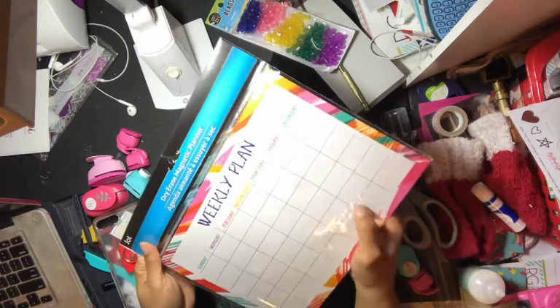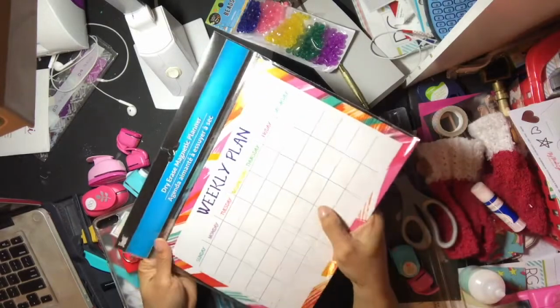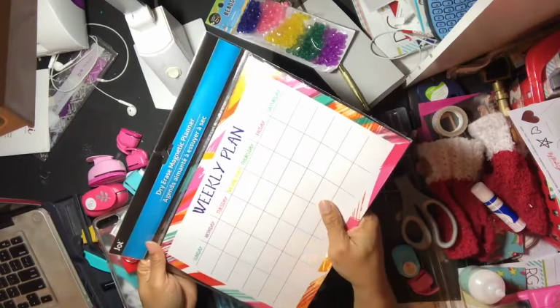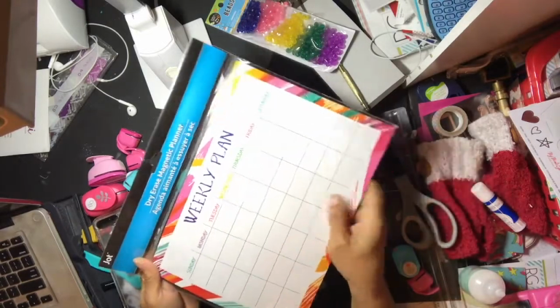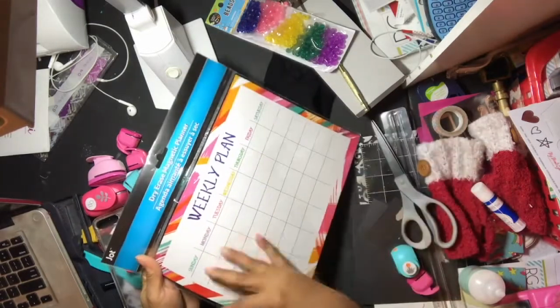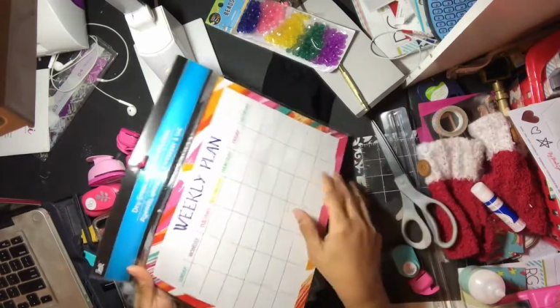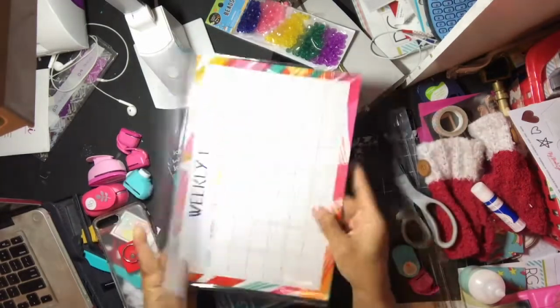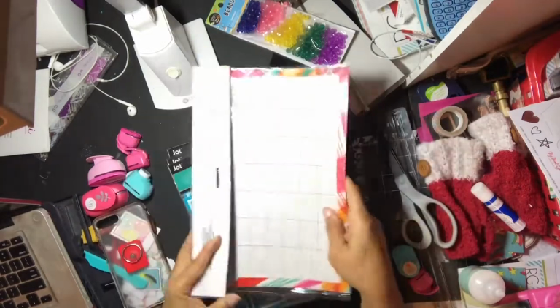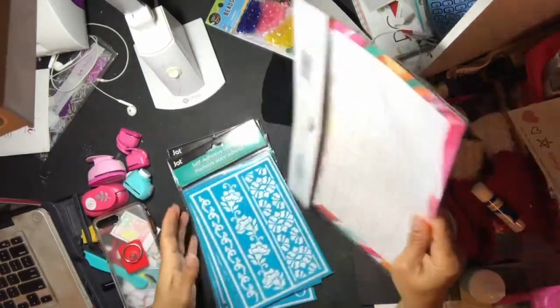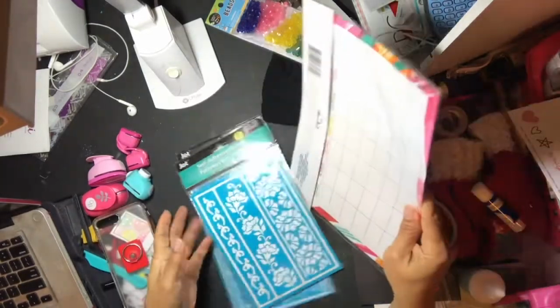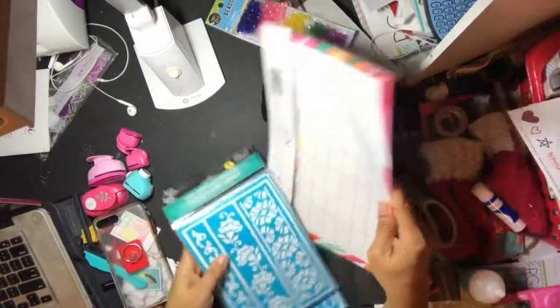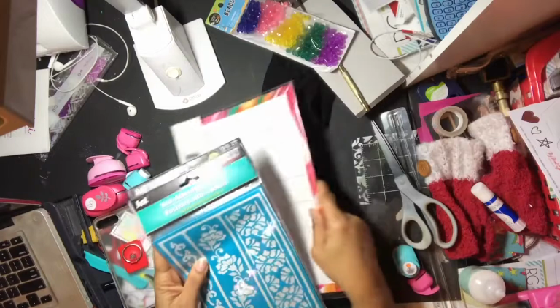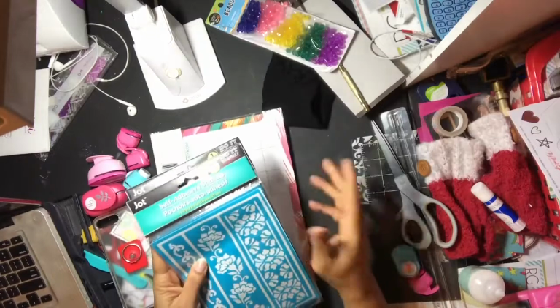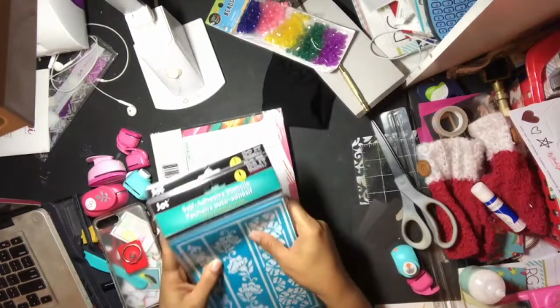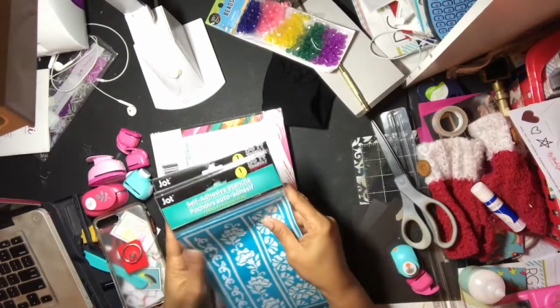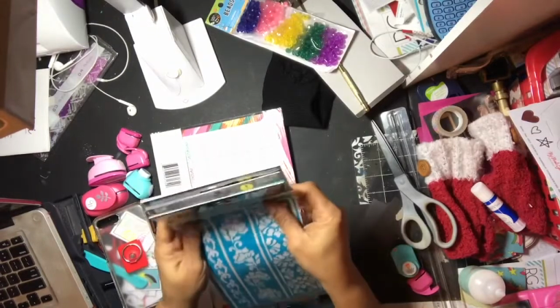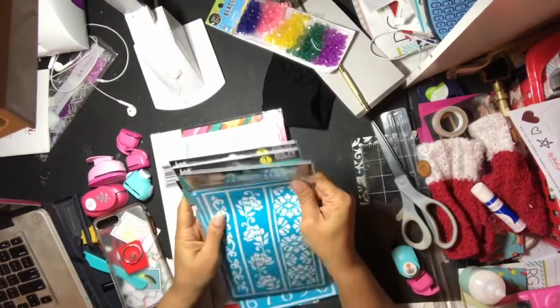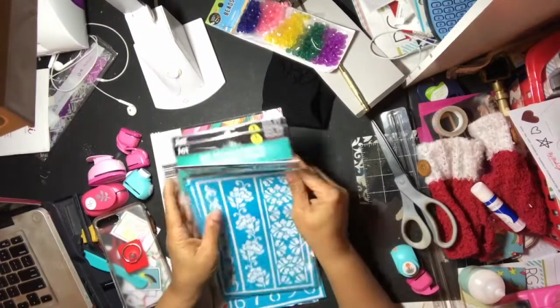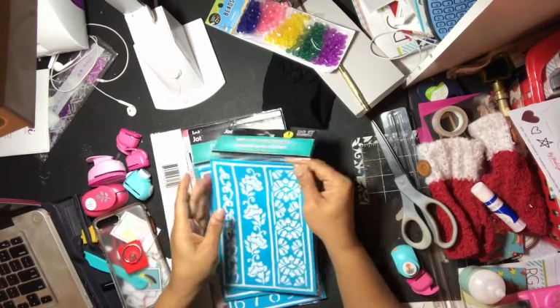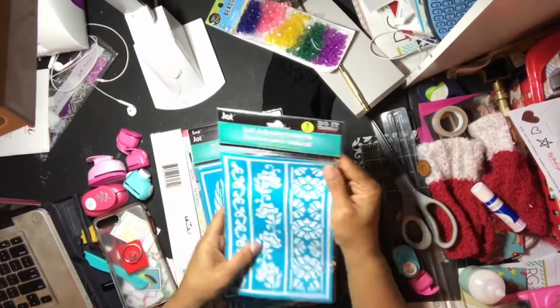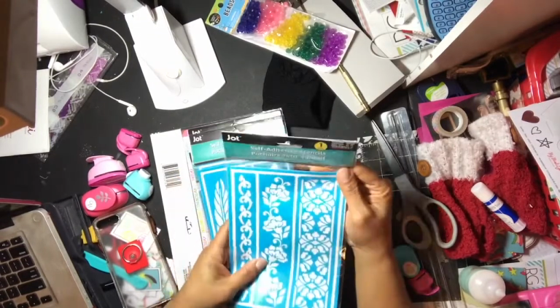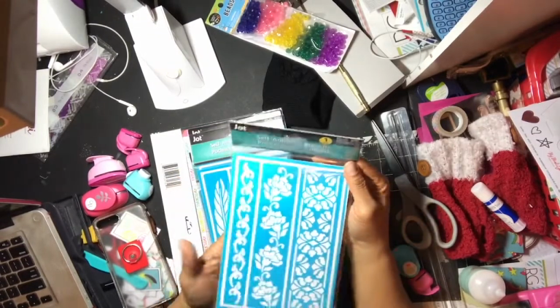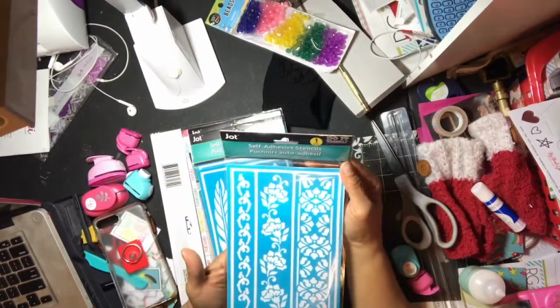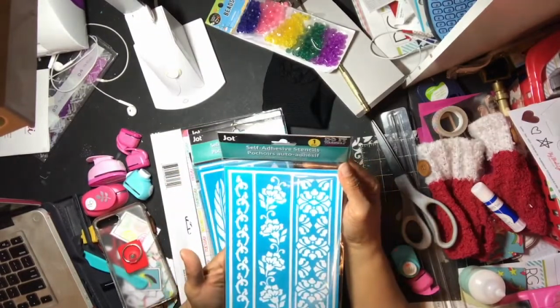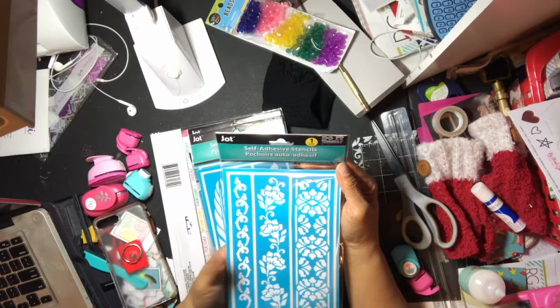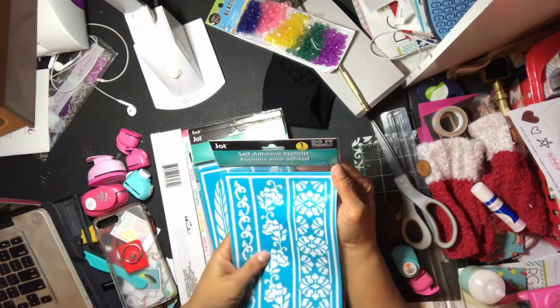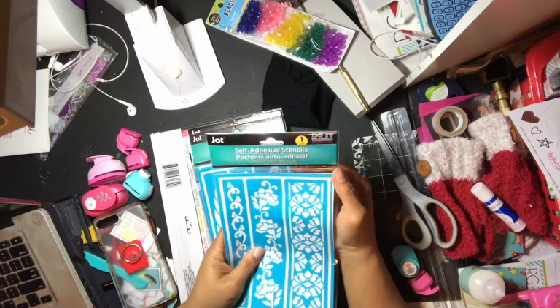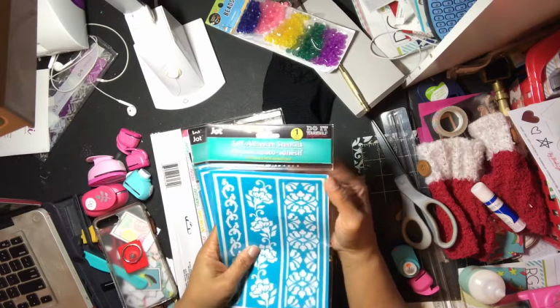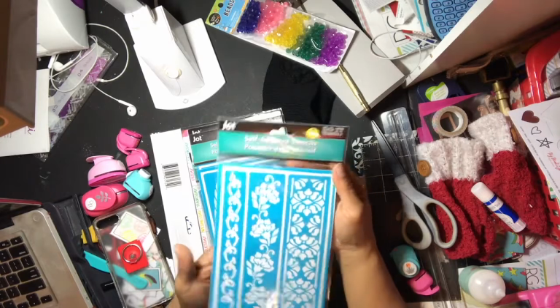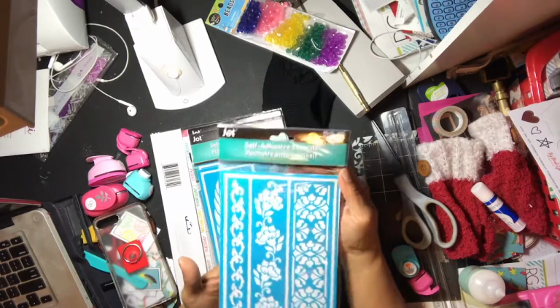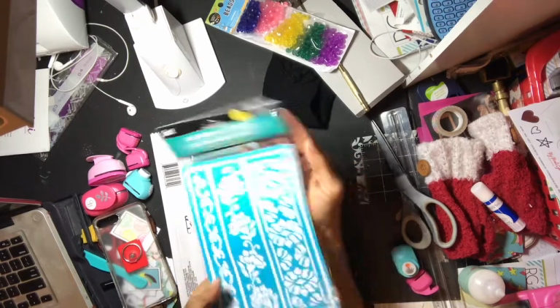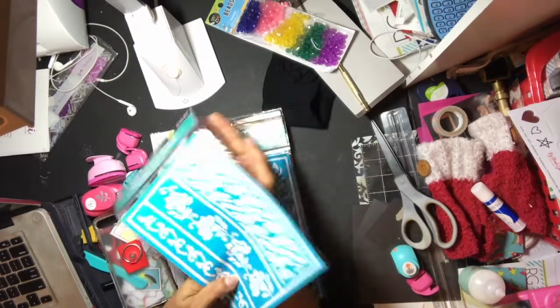It shows the days of the week — just to notify people when I have to travel. I do that anyway, but these were just some stencils, and these are self-adhesive. These are about a dollar so these are just some nice finds.